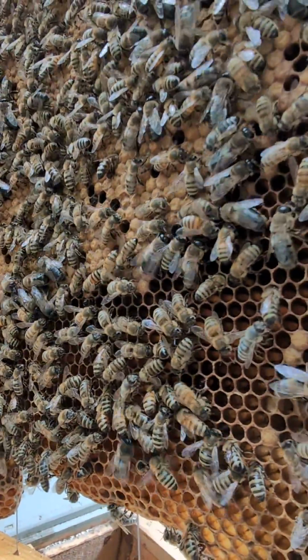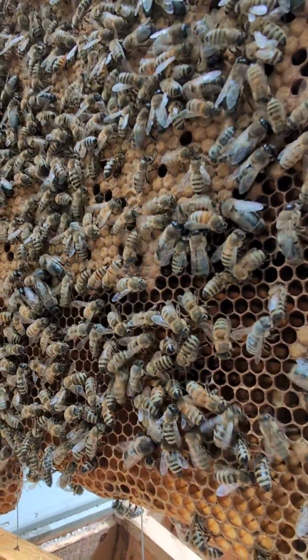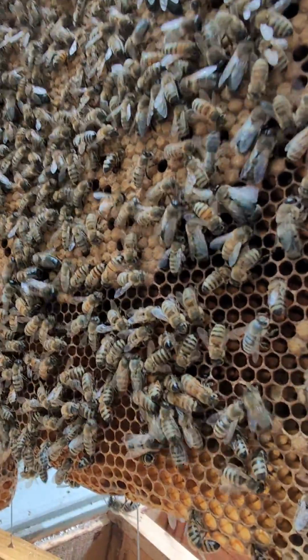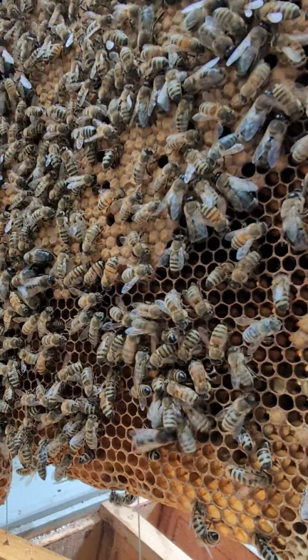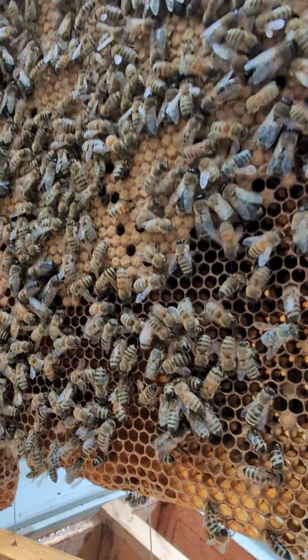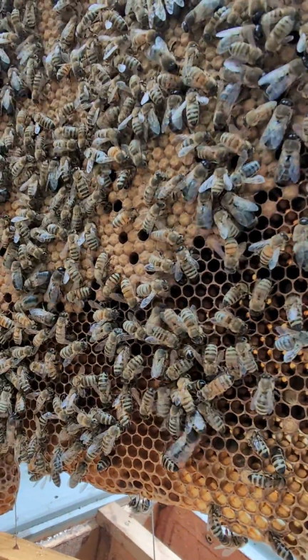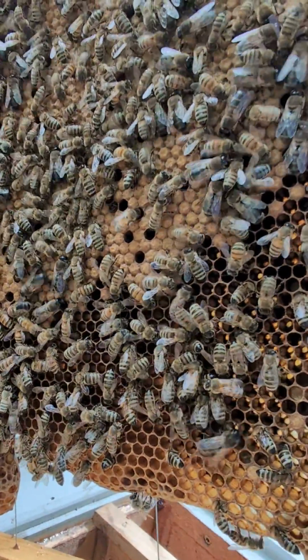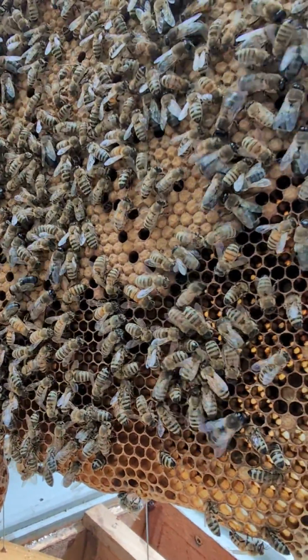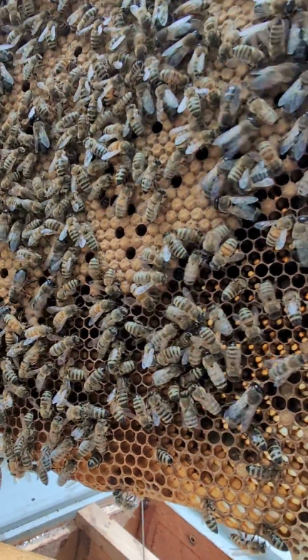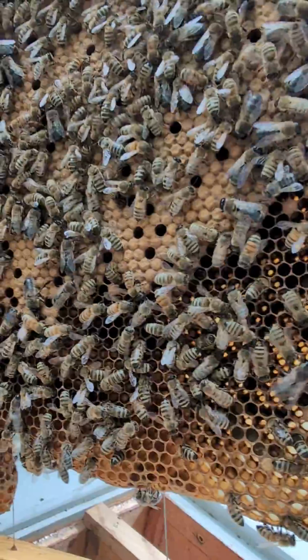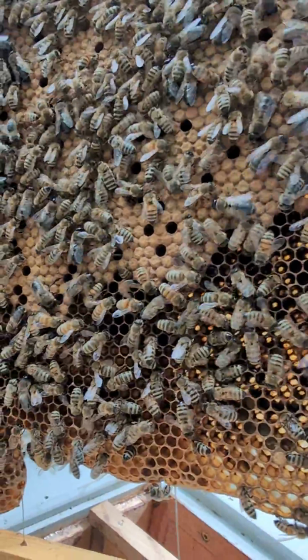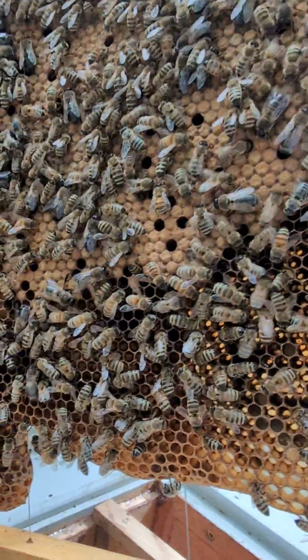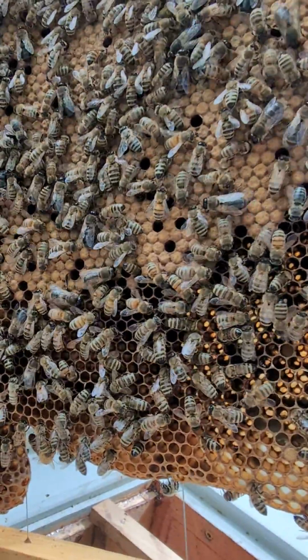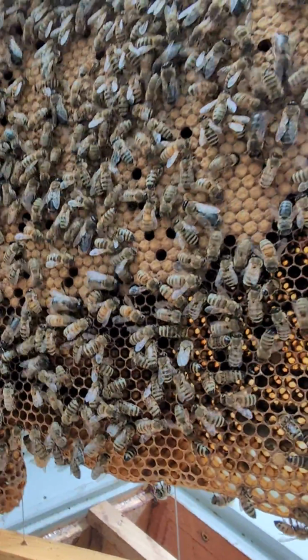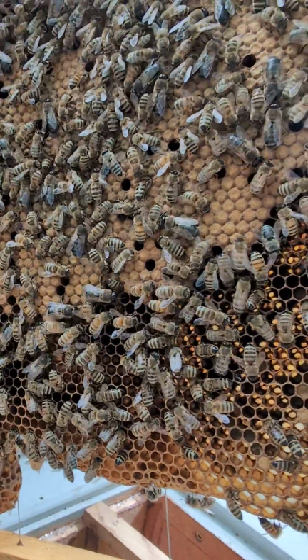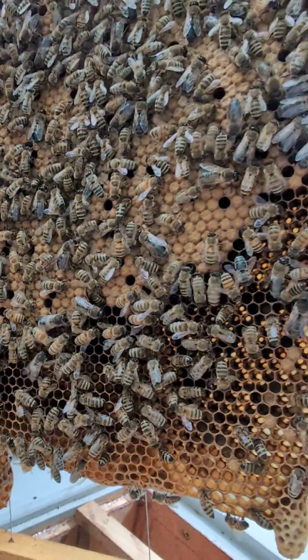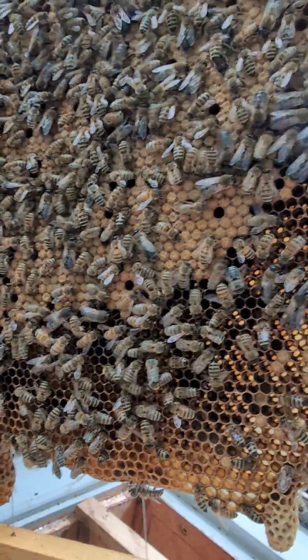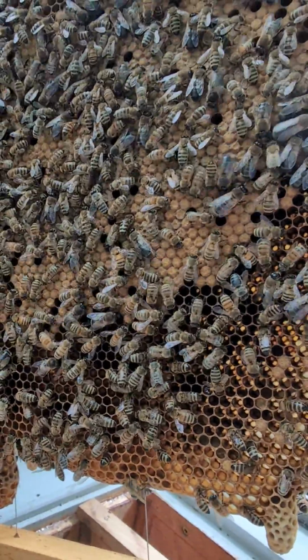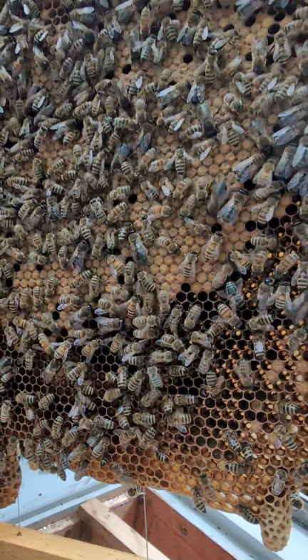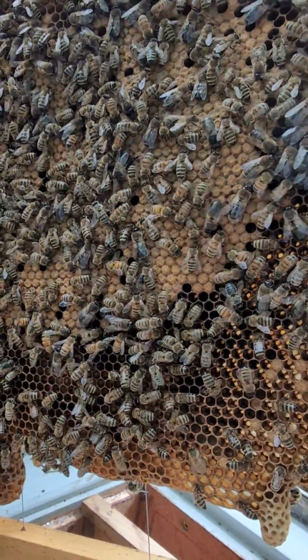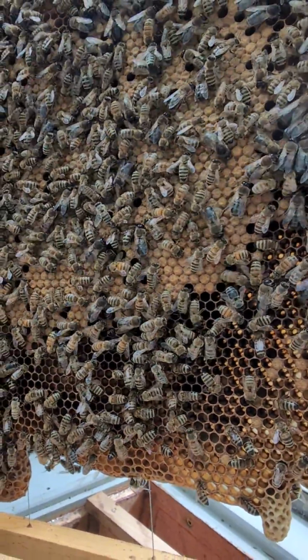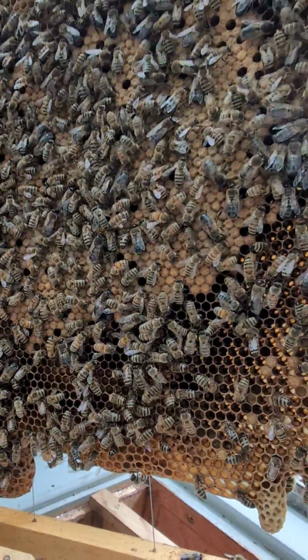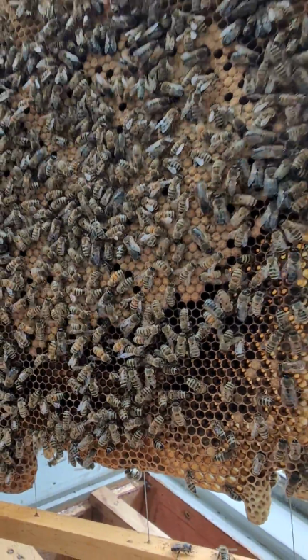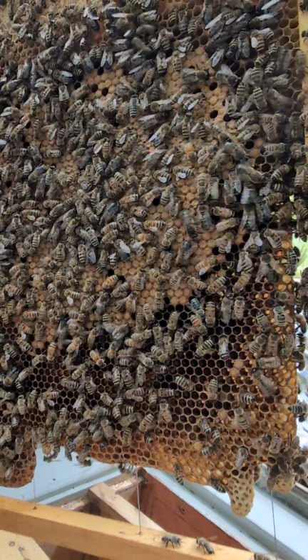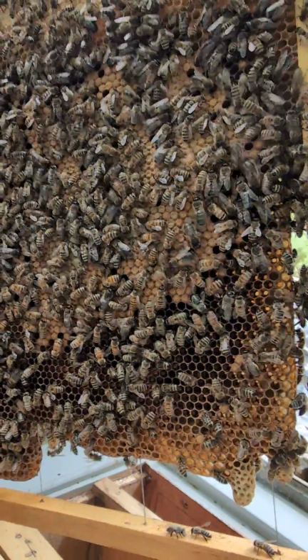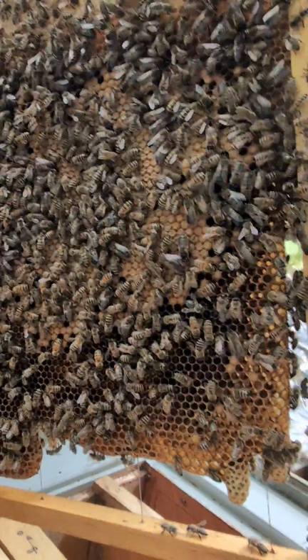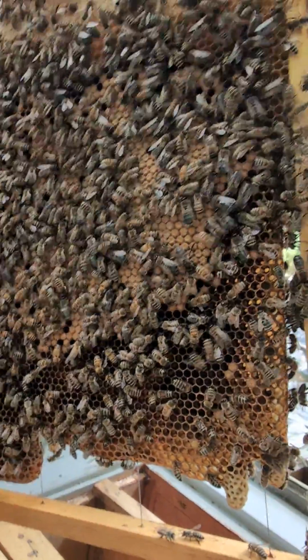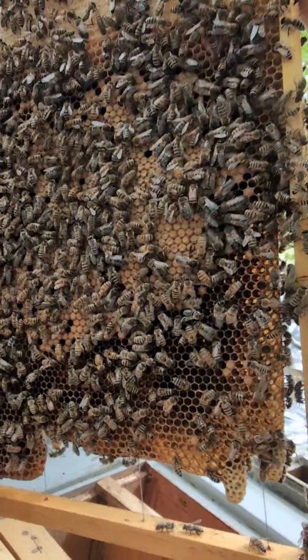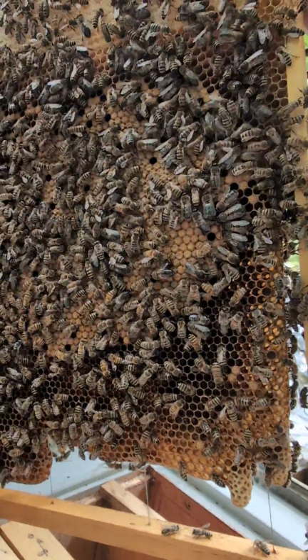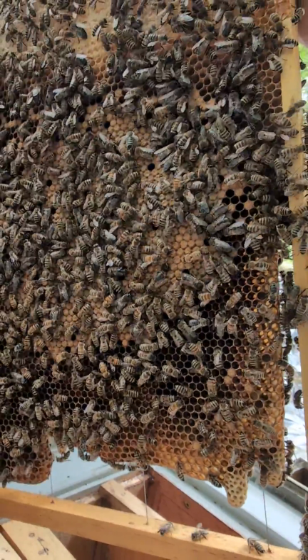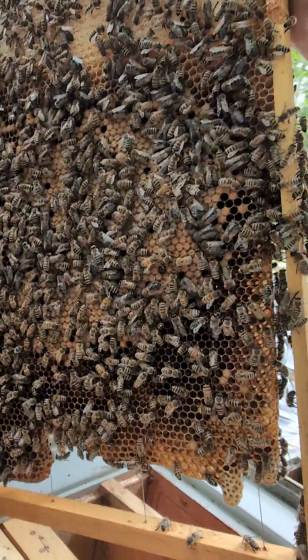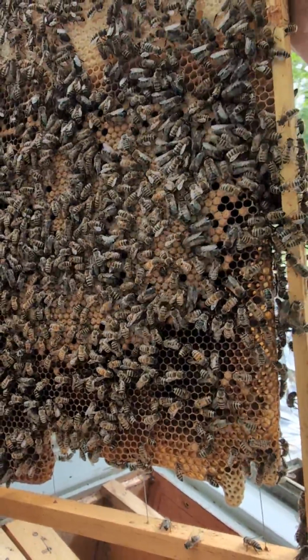I may have to put the camera down to do this. Anyways, just showing you a bunch of bees. It's definitely swarm season. I can hear her.